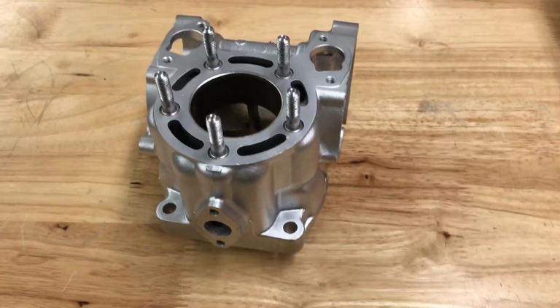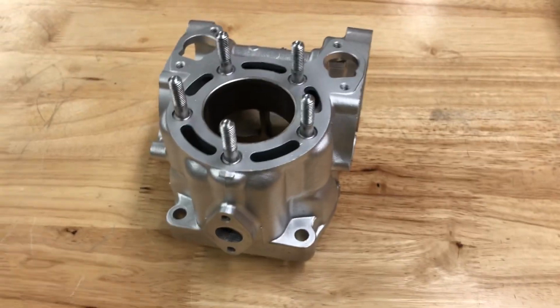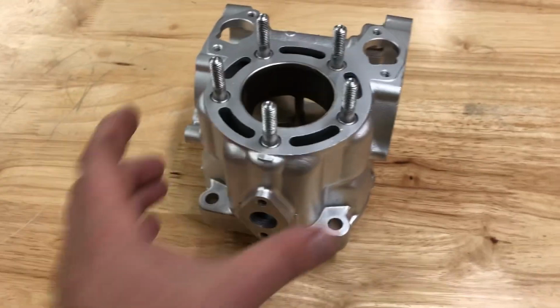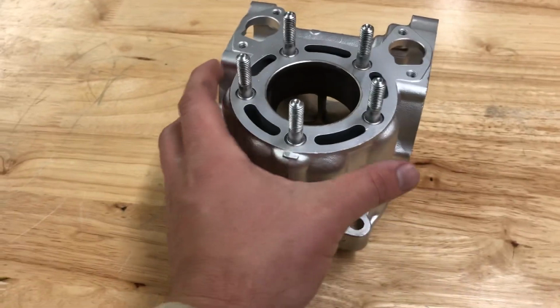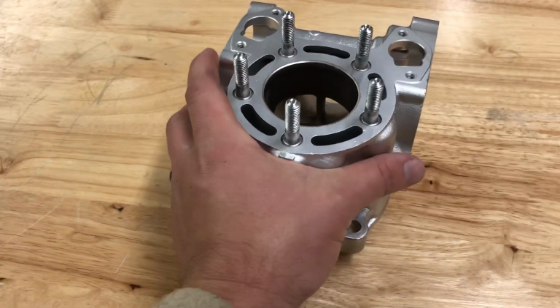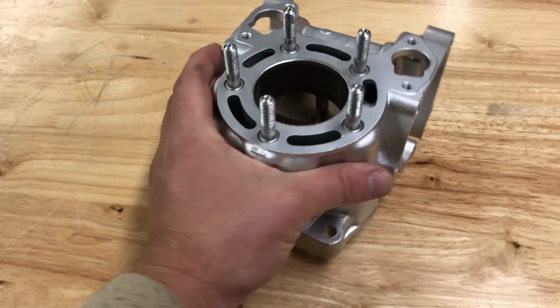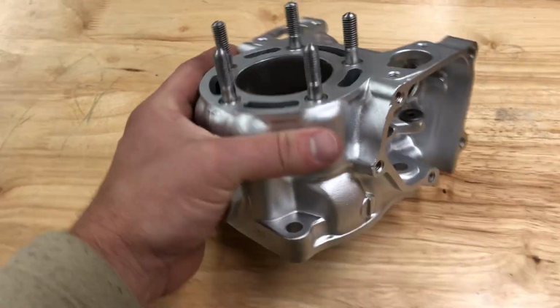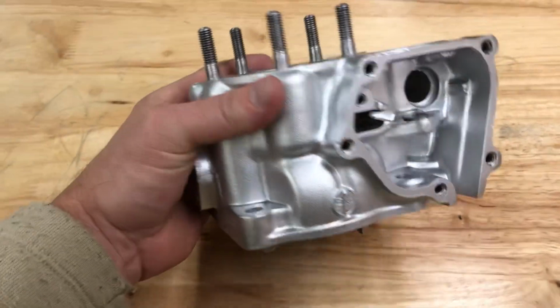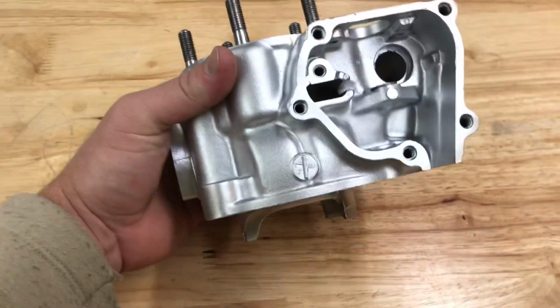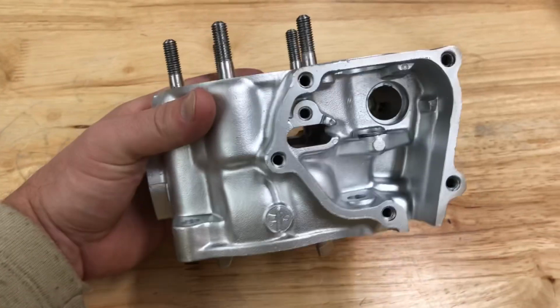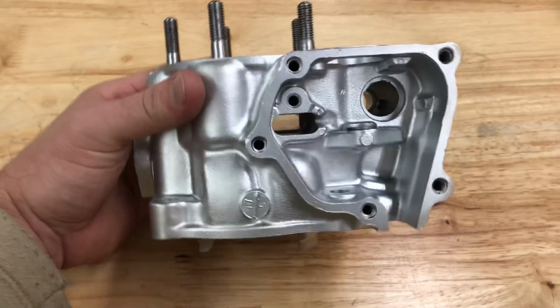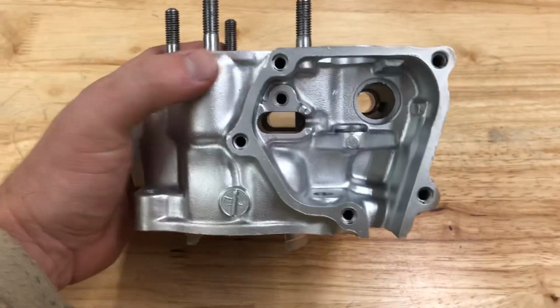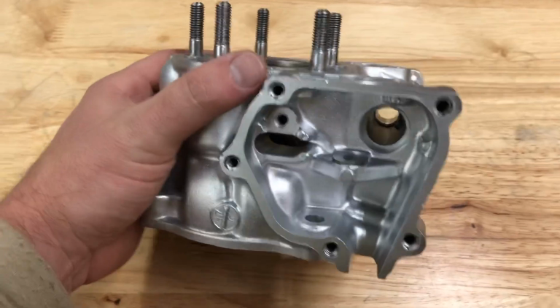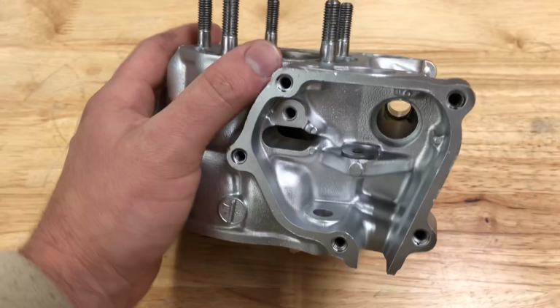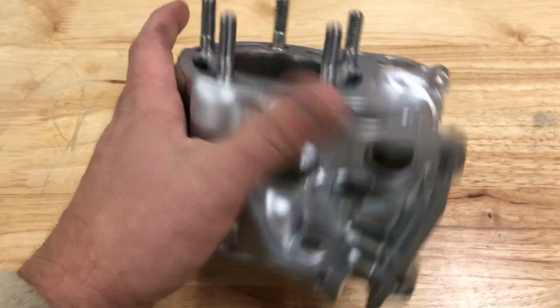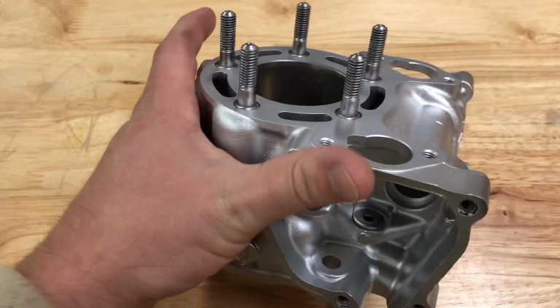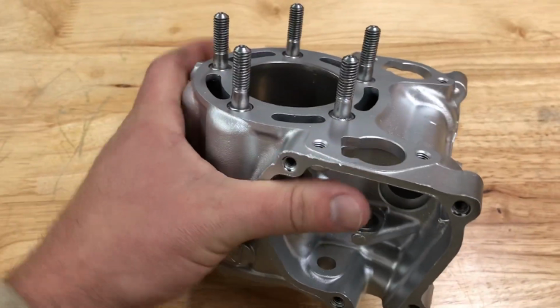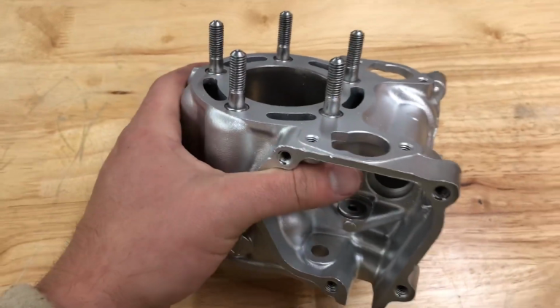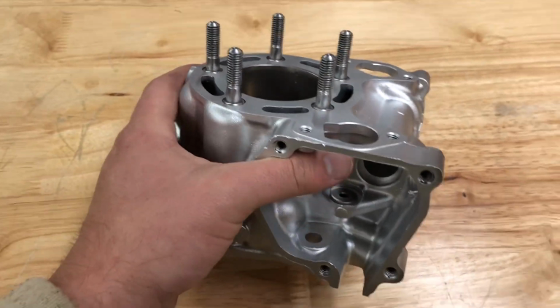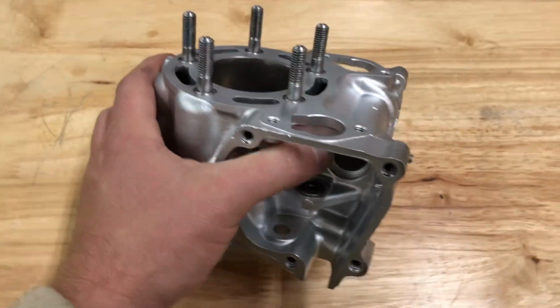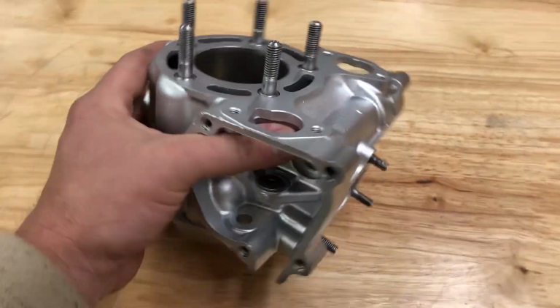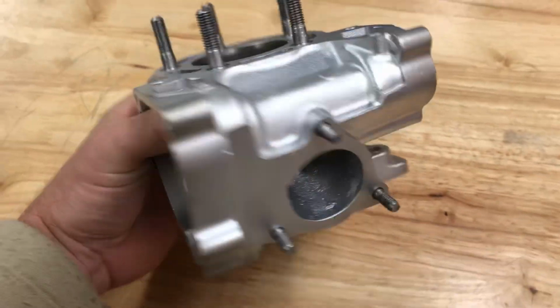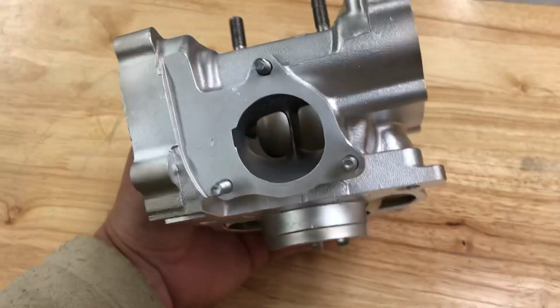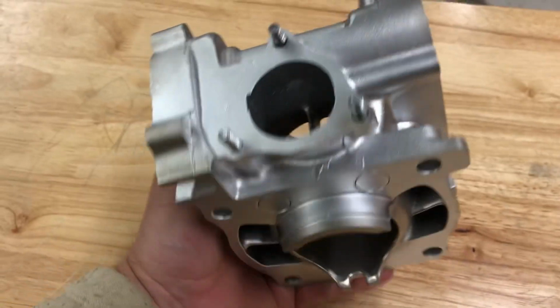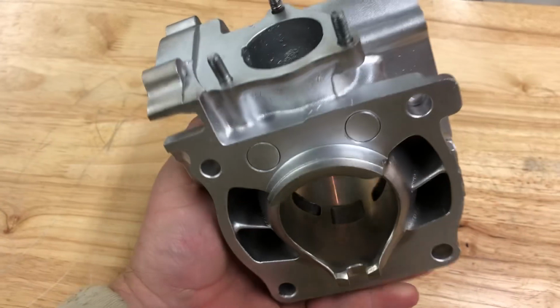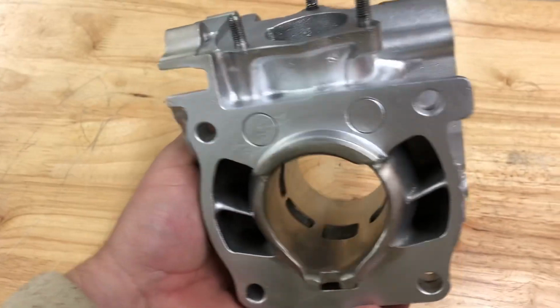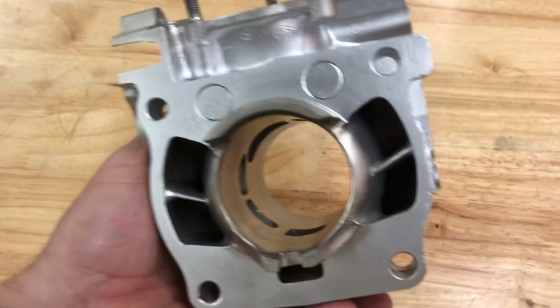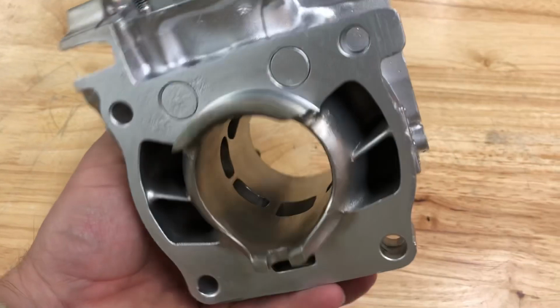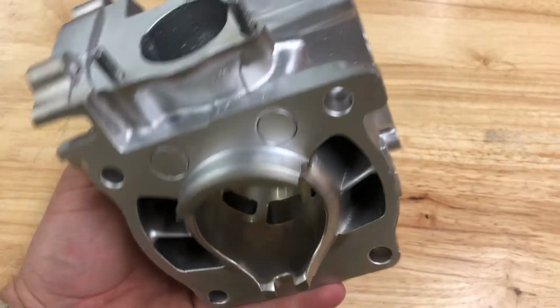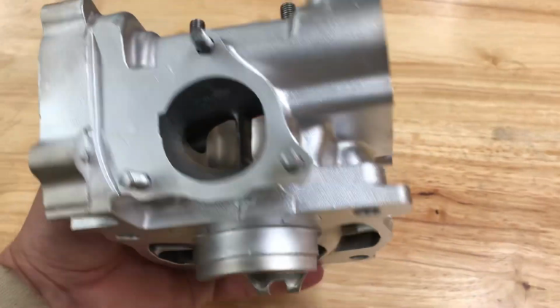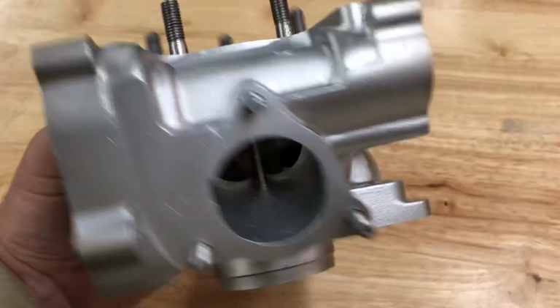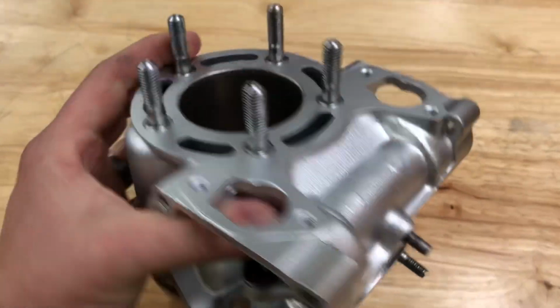Hey guys, John Vaporone Technologies back again after blasting. Here you go — 10 minutes and 3 seconds. That is the total time to blast this part. And just look how clean this part is.